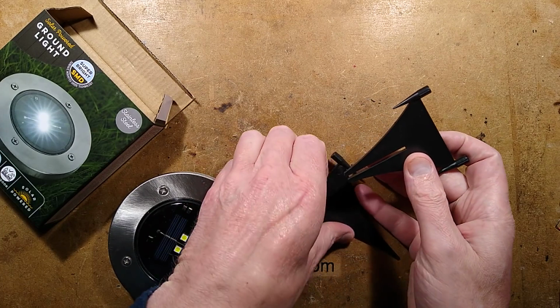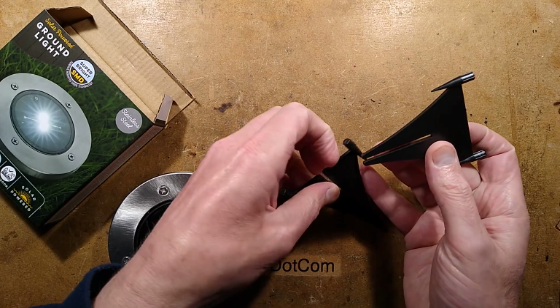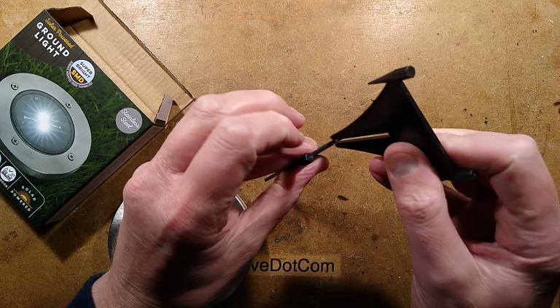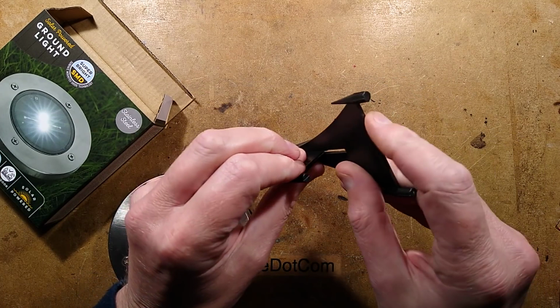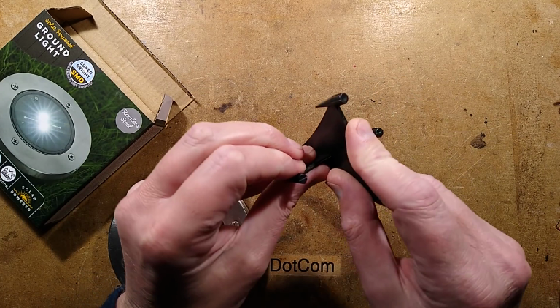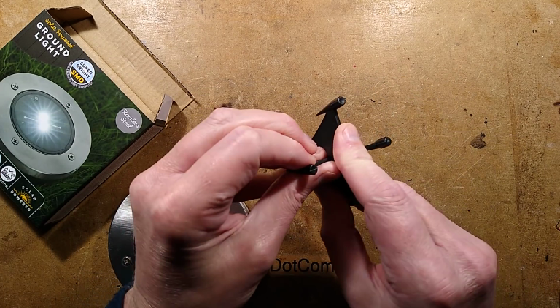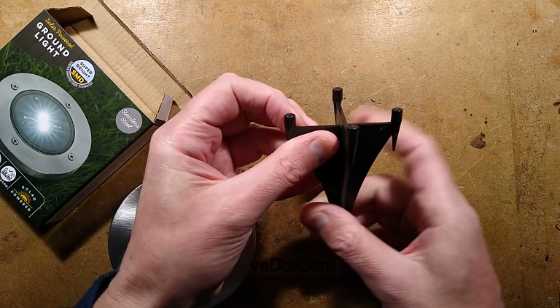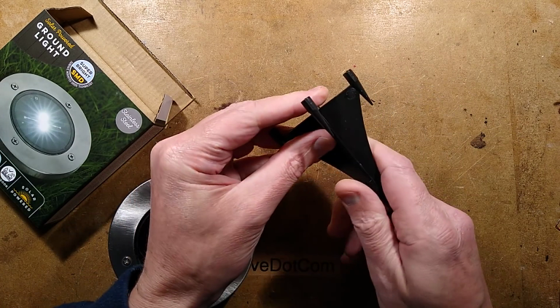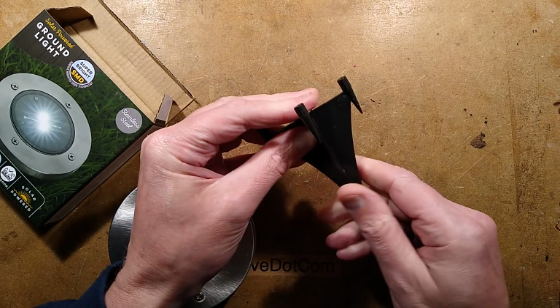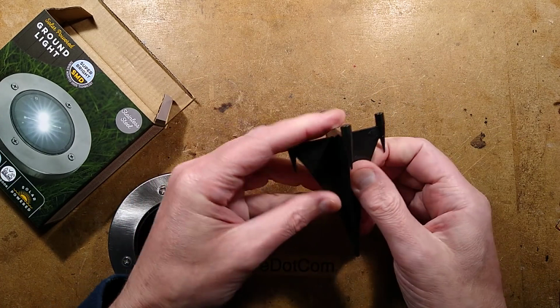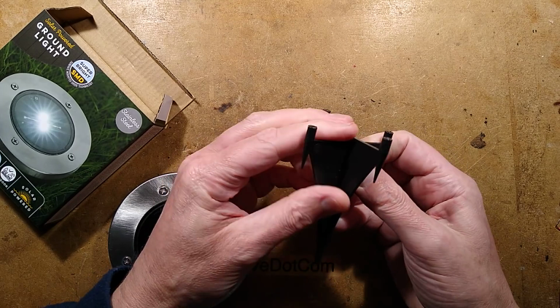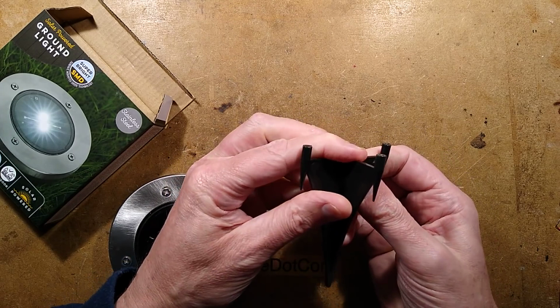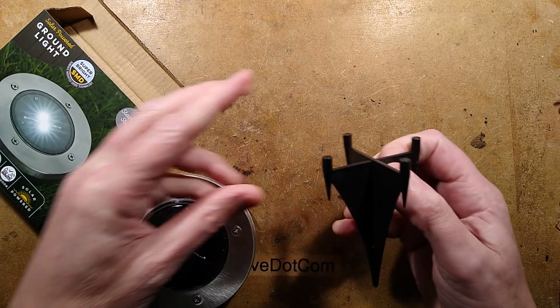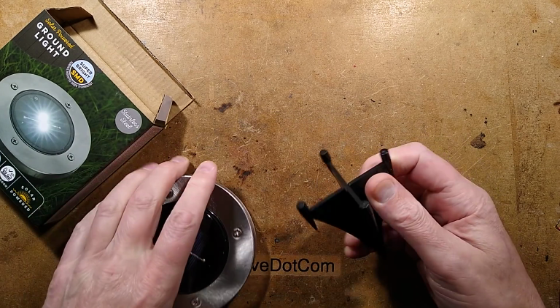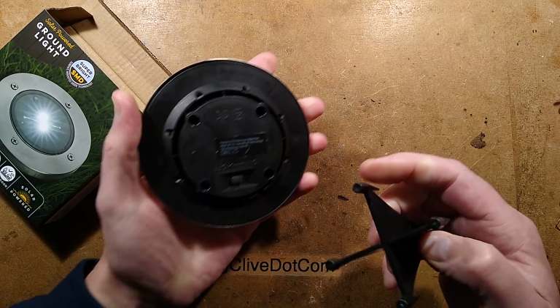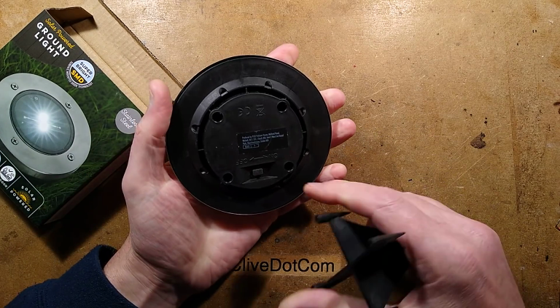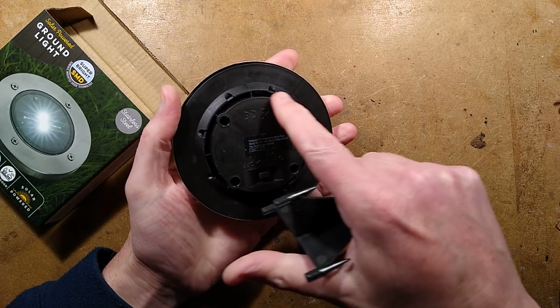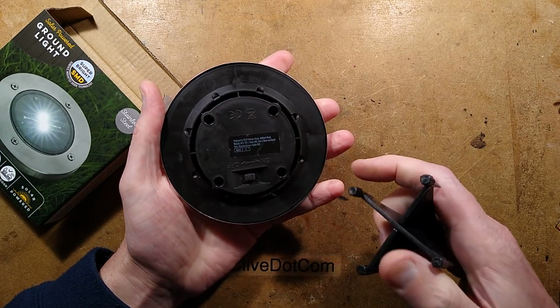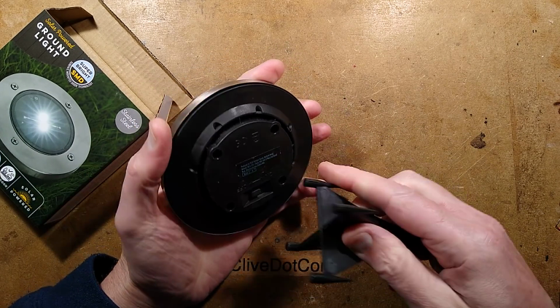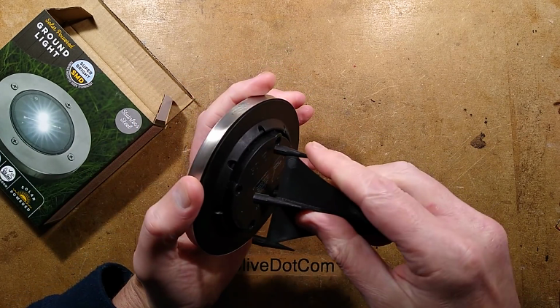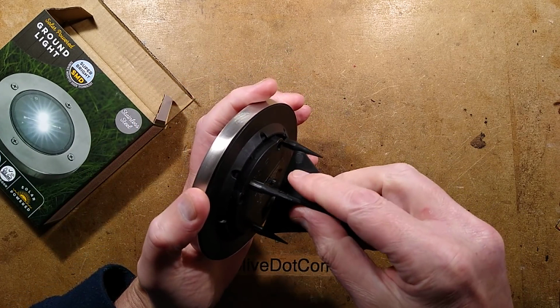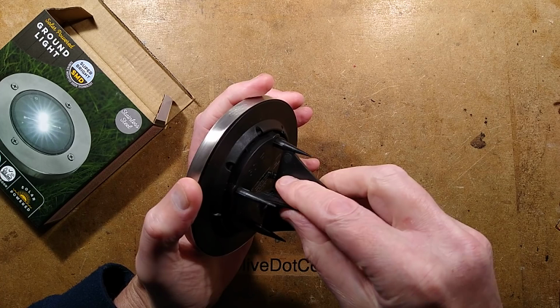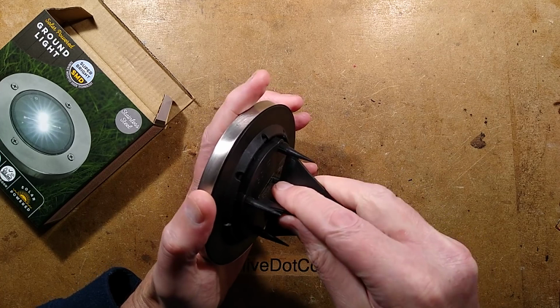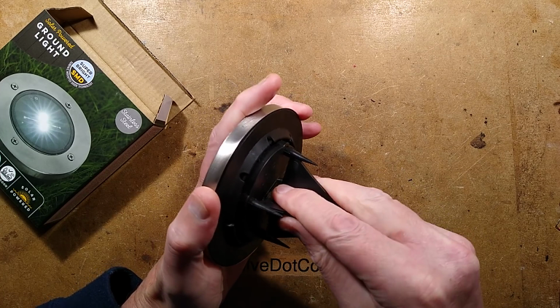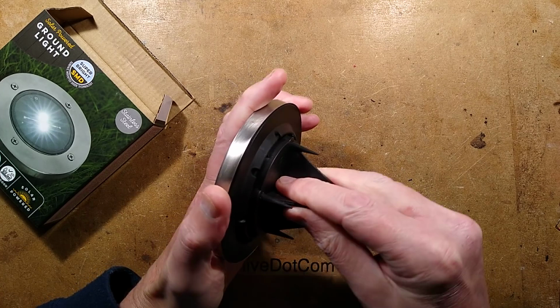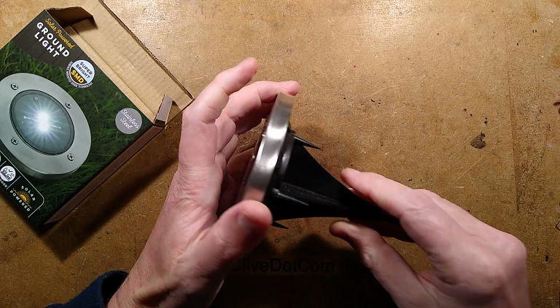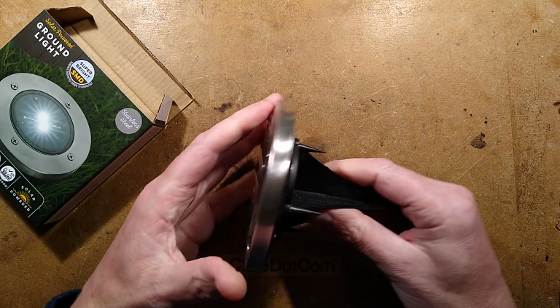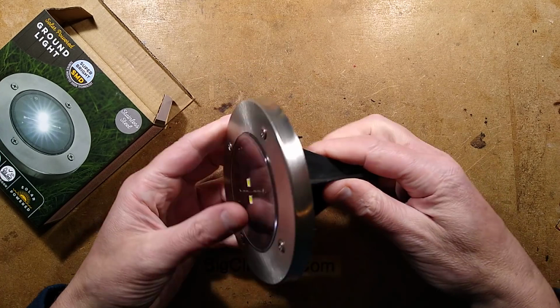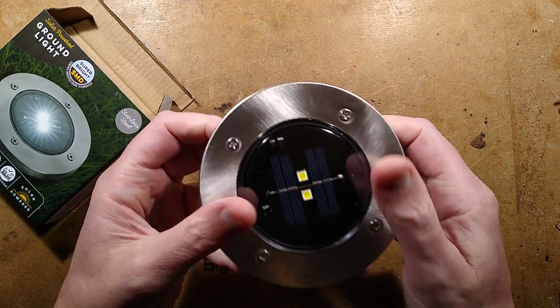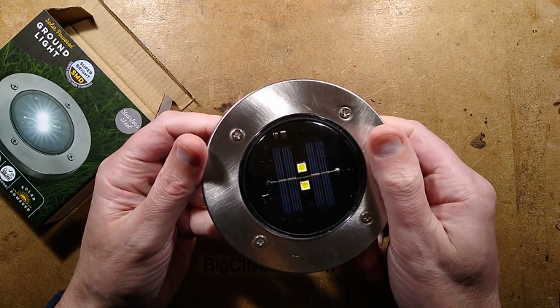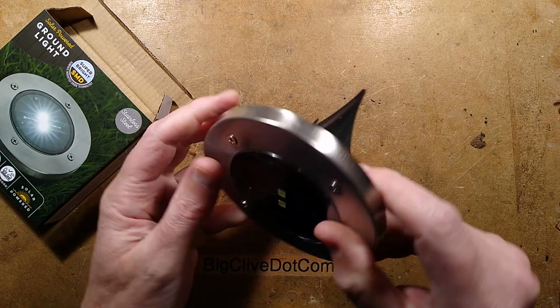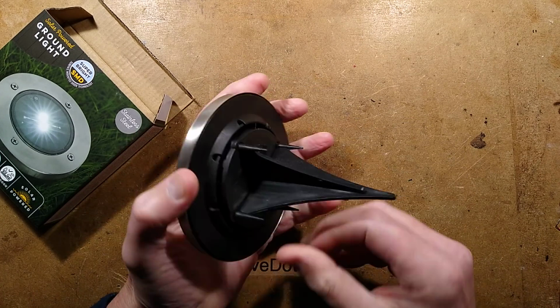It comes with a stake. I'm pretty sure the previous ones you could actually screw it down, but this one doesn't seem to have that - or I could be wrong, maybe it does. We'll explore it afterwards, but it has a stake so you can push it into the ground.